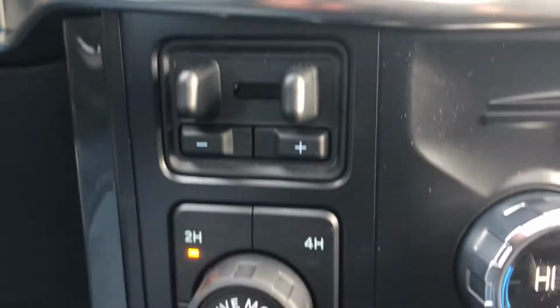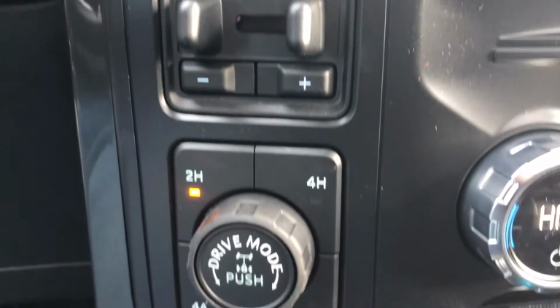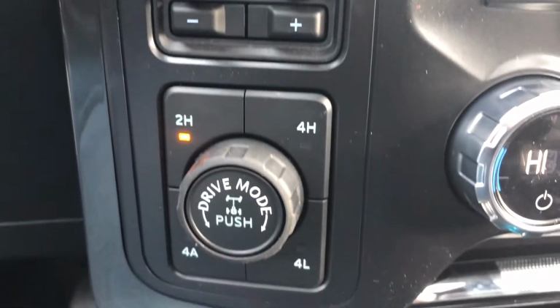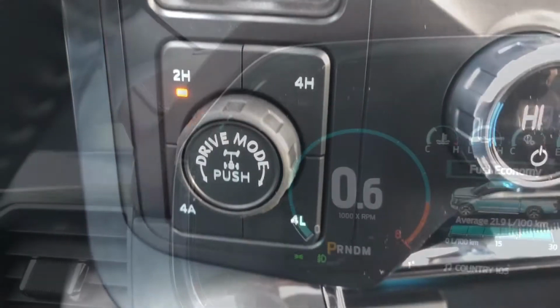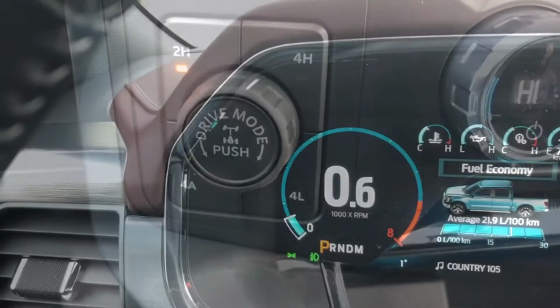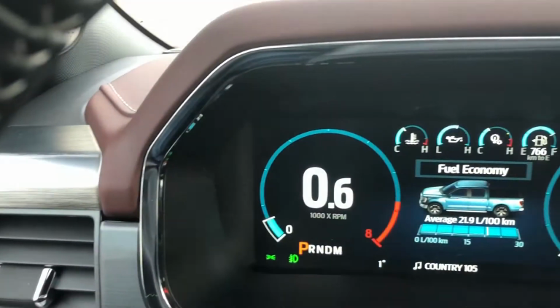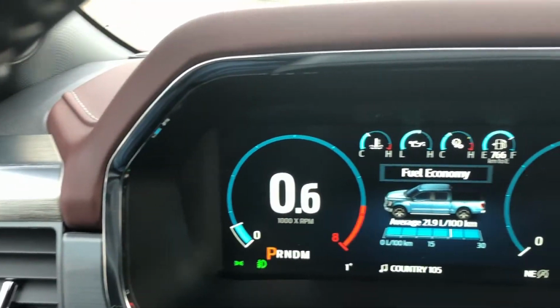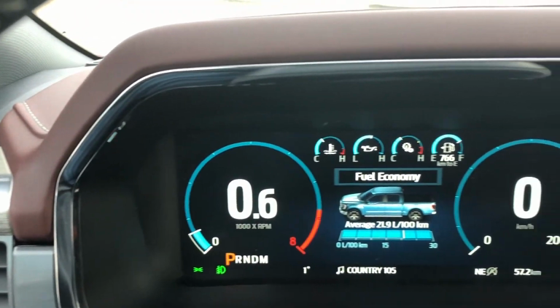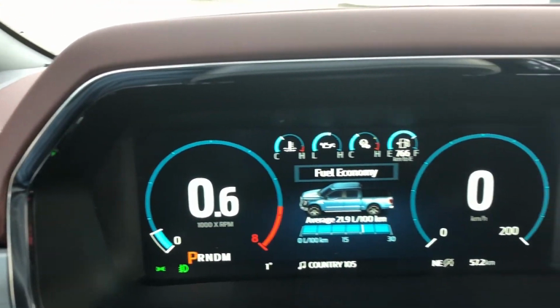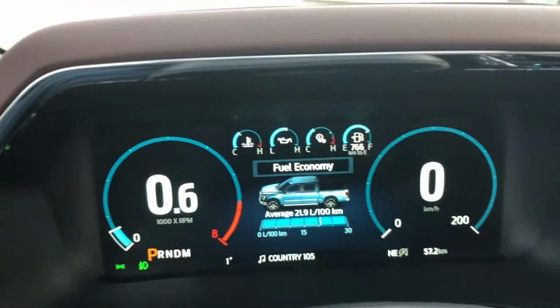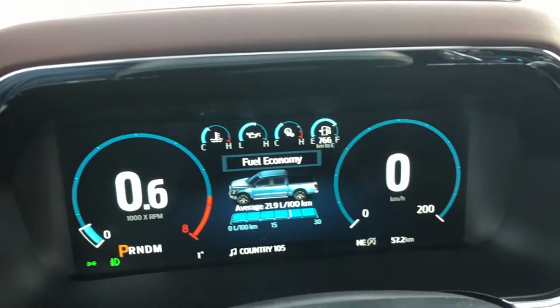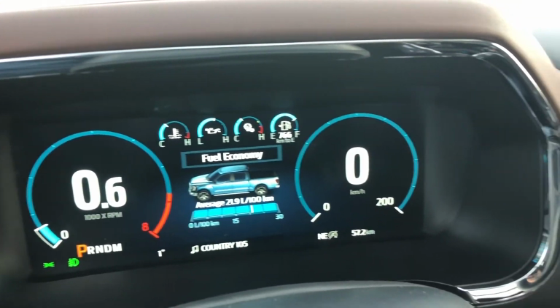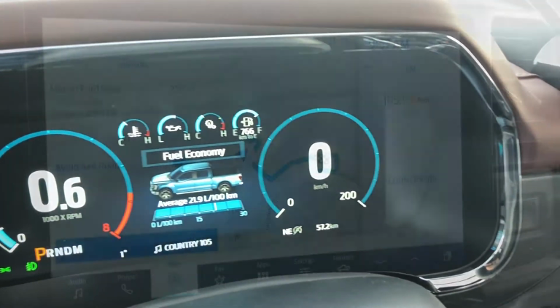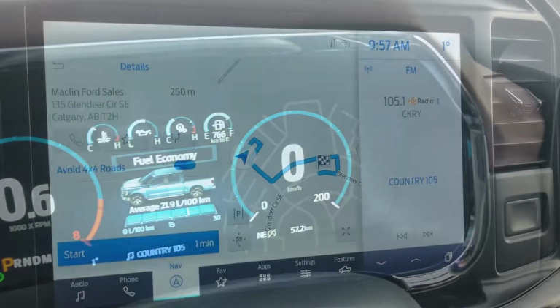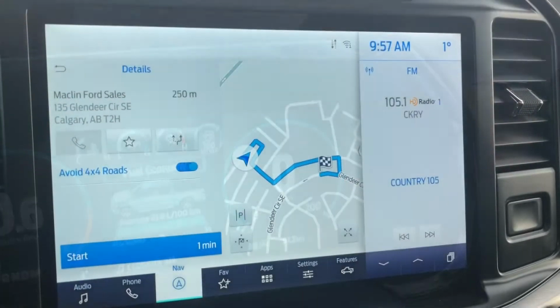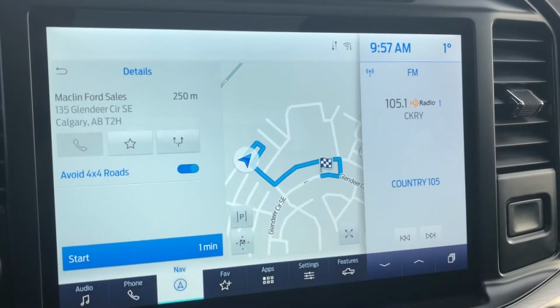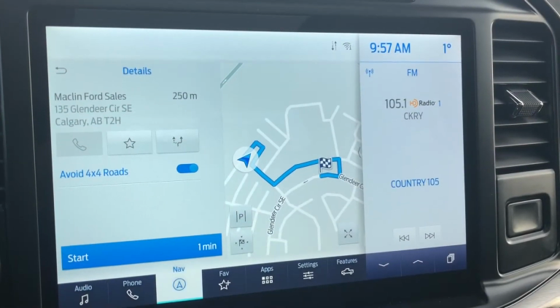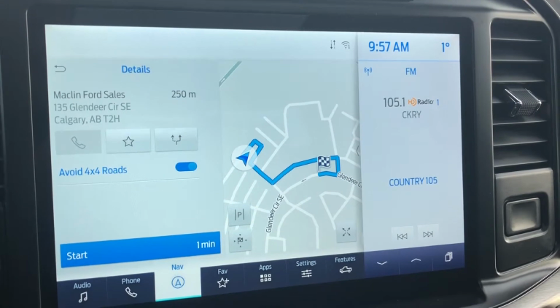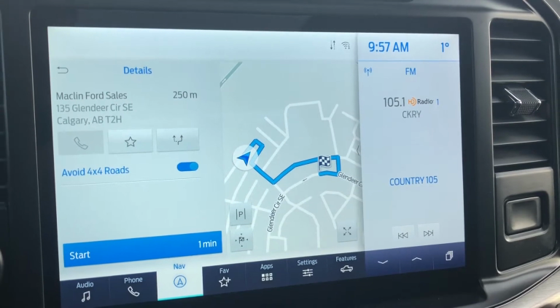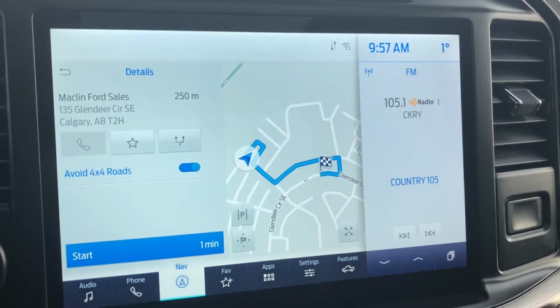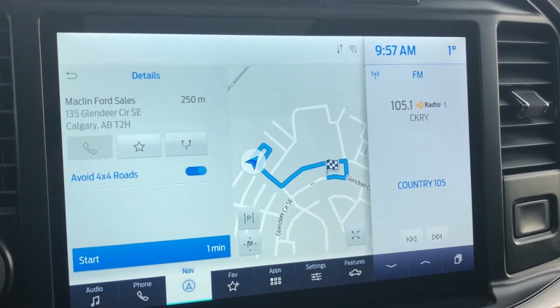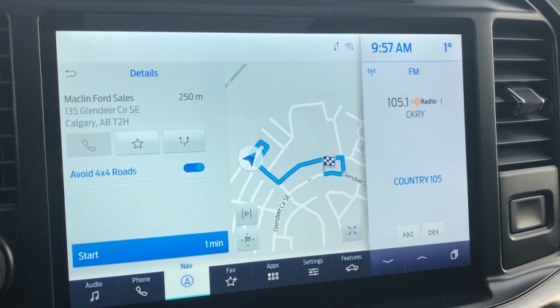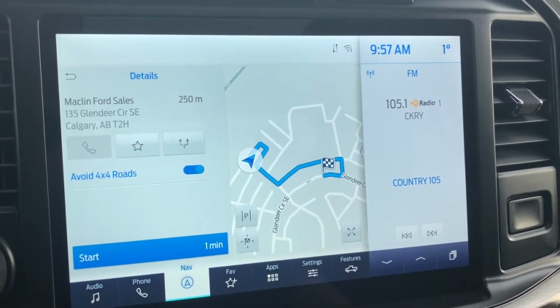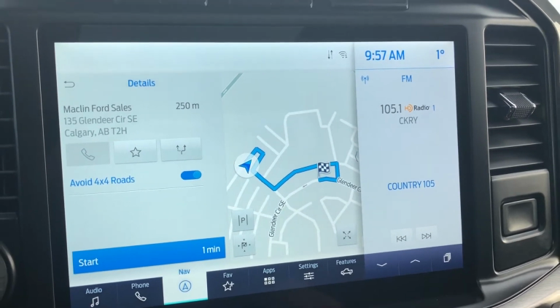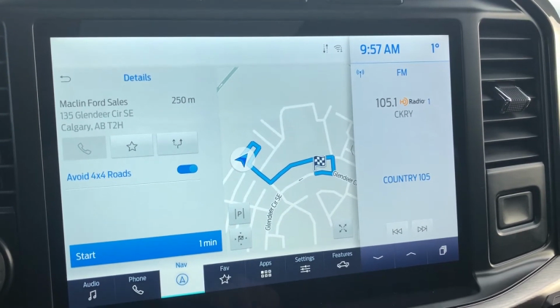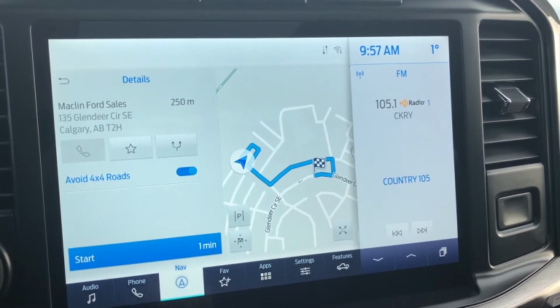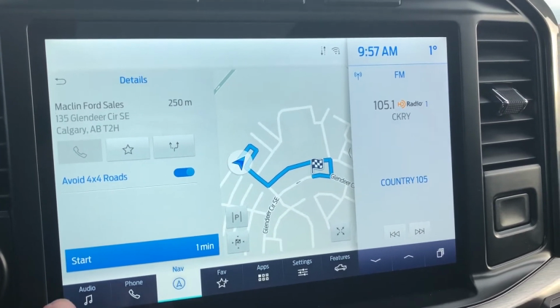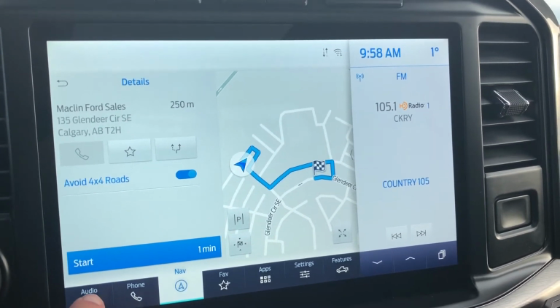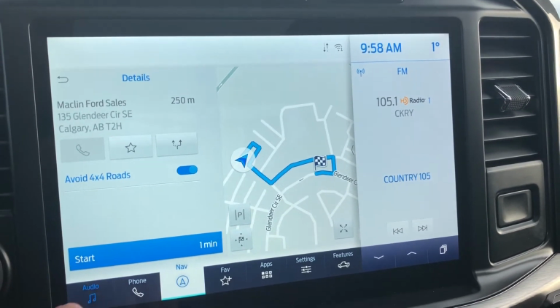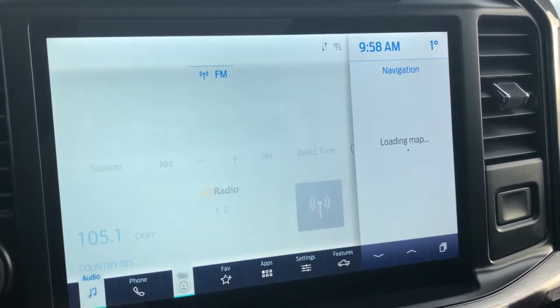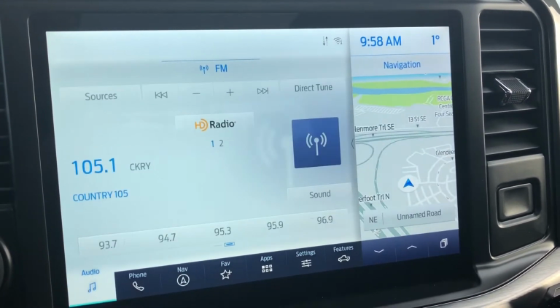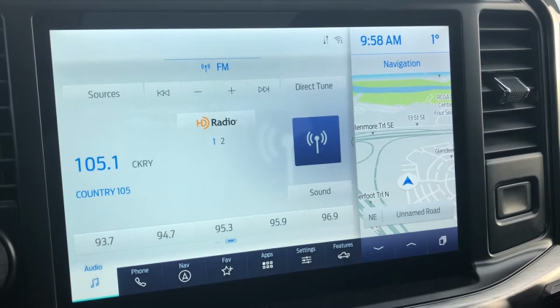It also features 2kW worth of Pro Power onboard, and this touch display screen for your navigation and audio controls as well as miscellaneous vehicle settings.